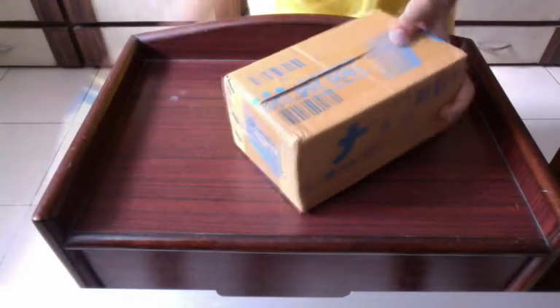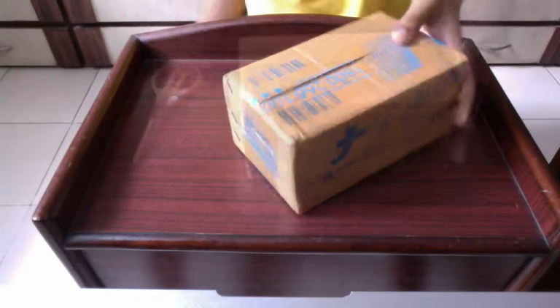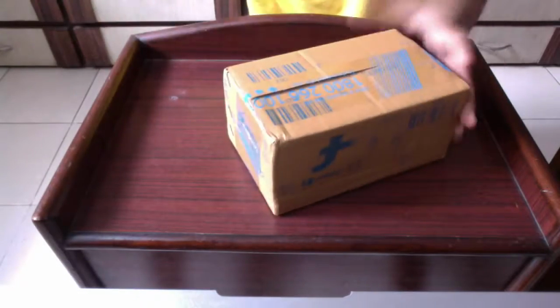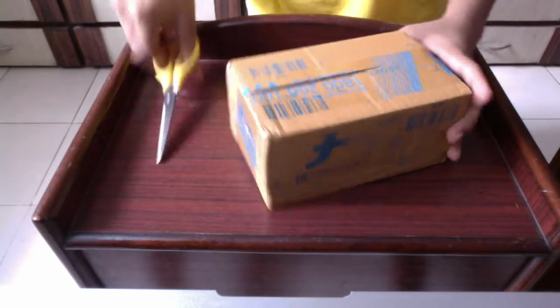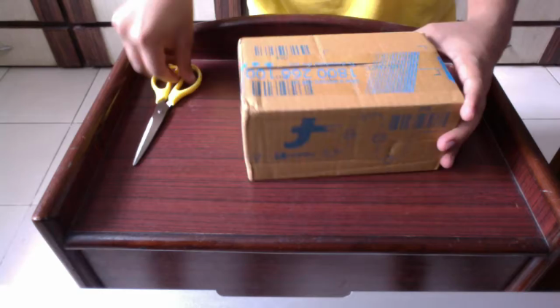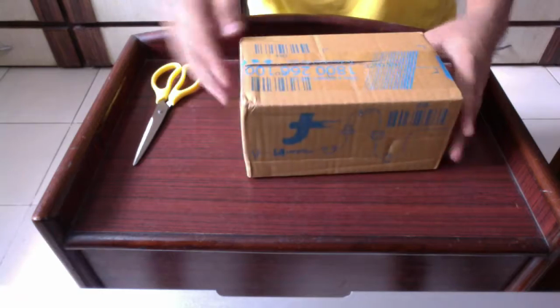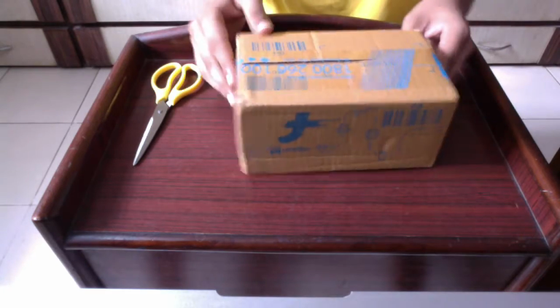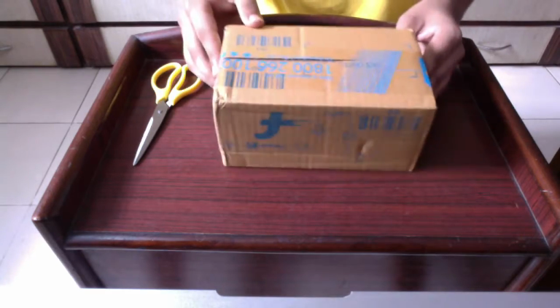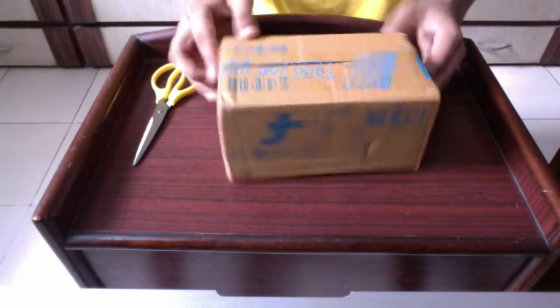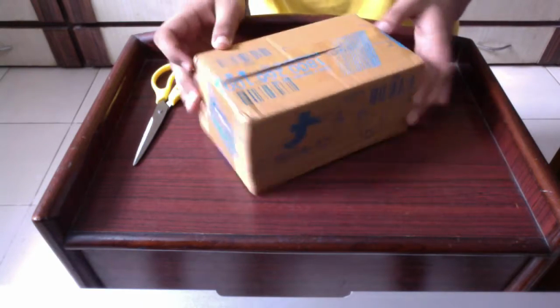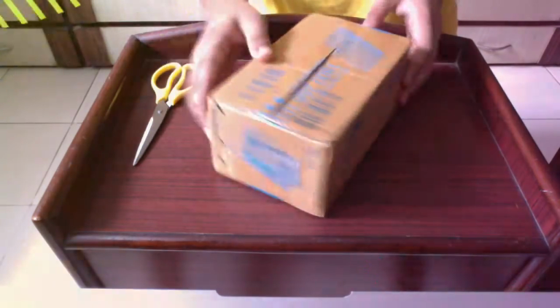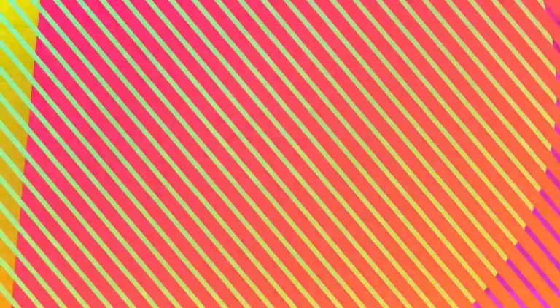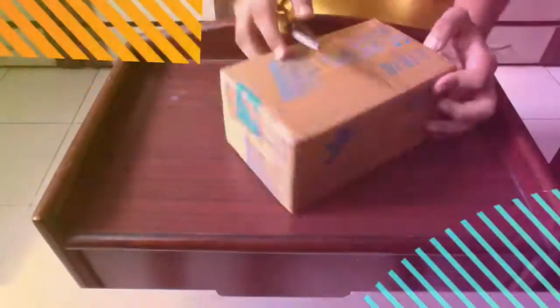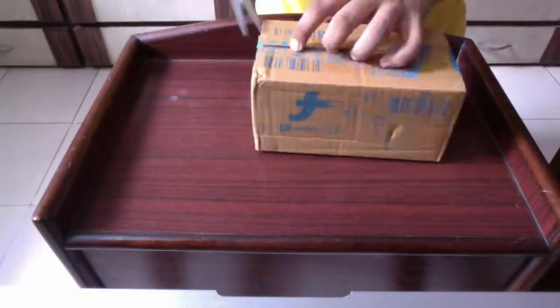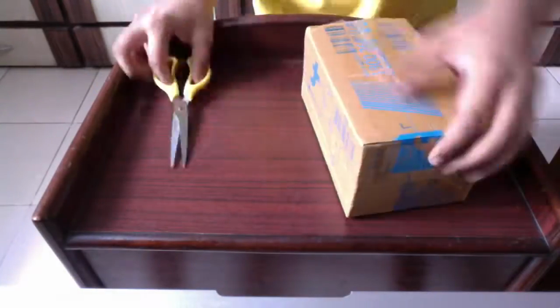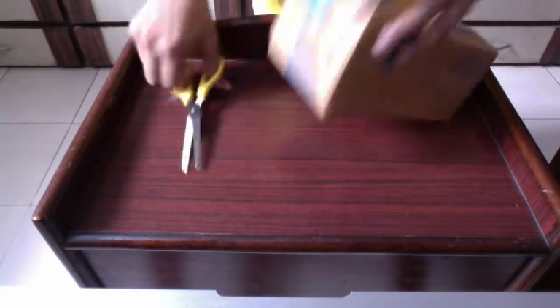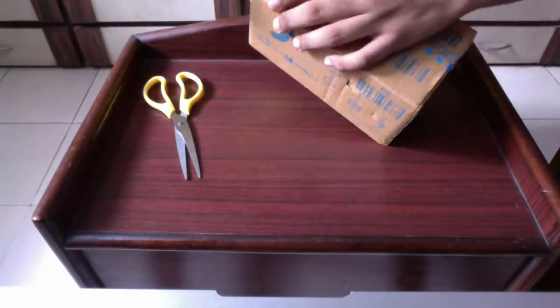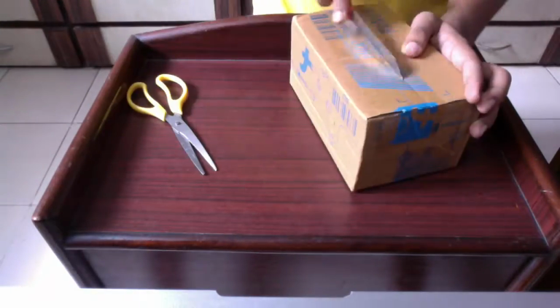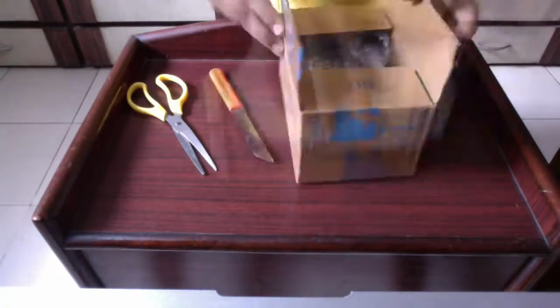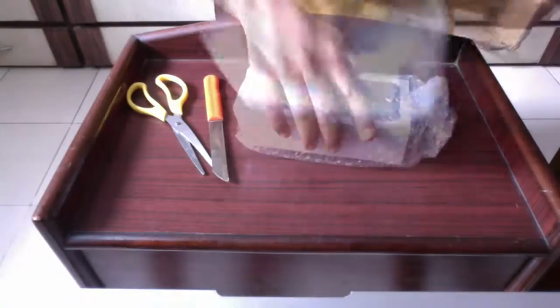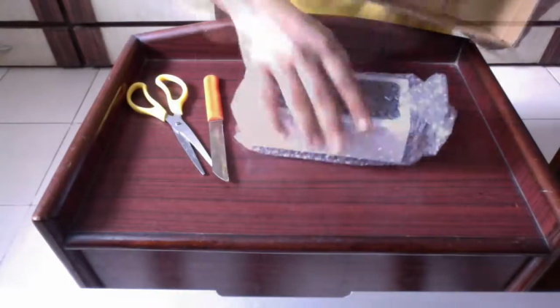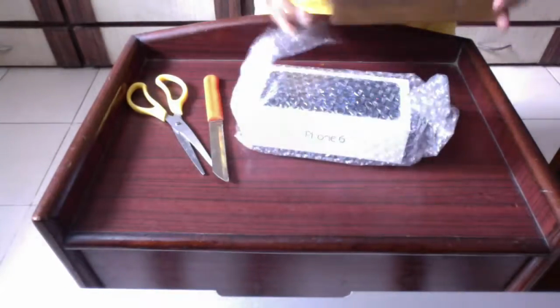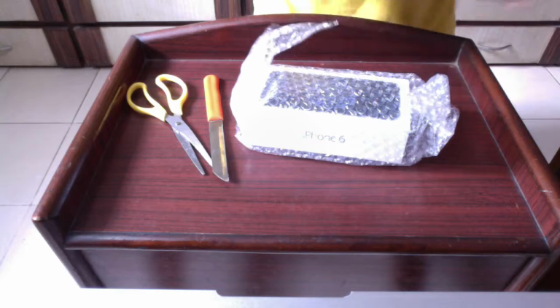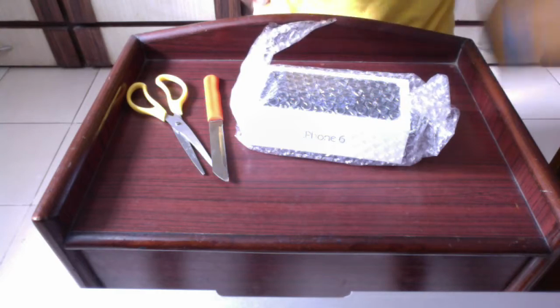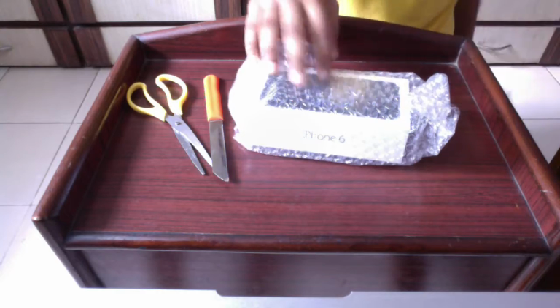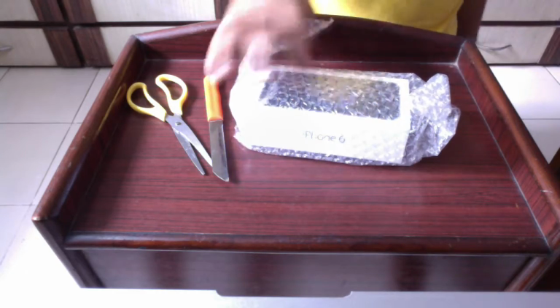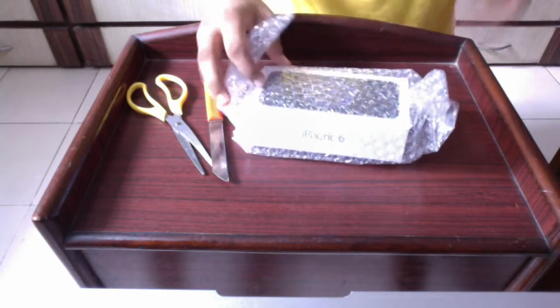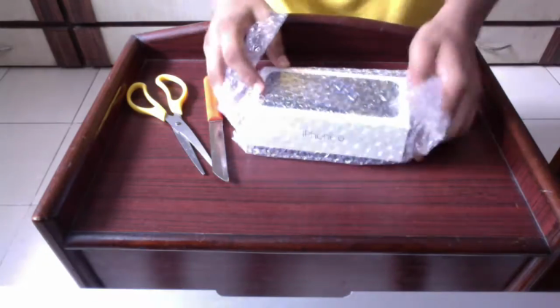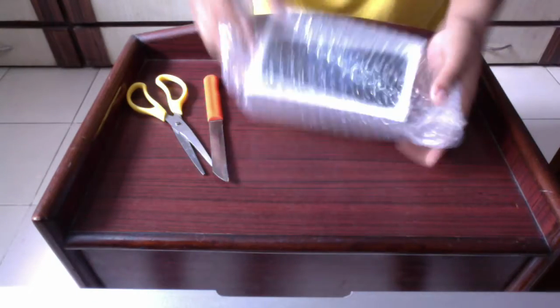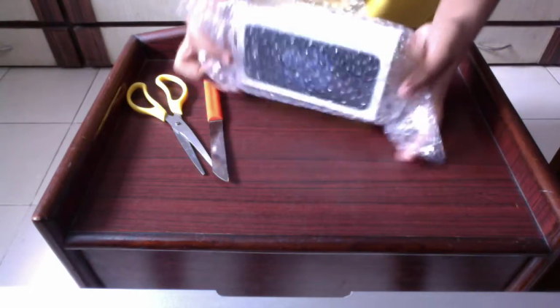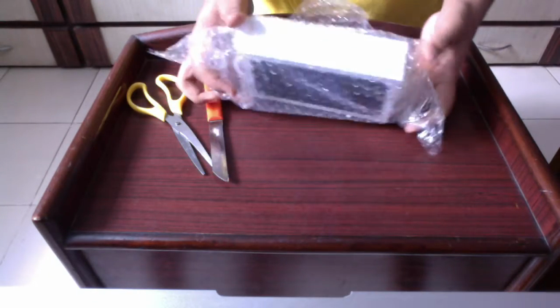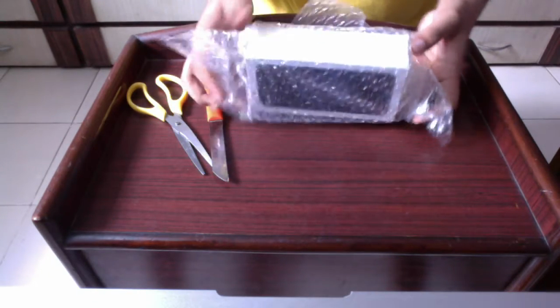Now that is the cardboard box, let's open that too. That's the iPhone 6 box. Let's take it out as well.